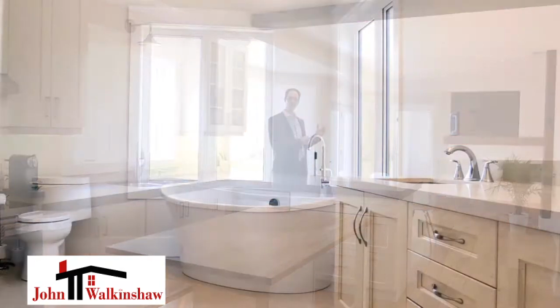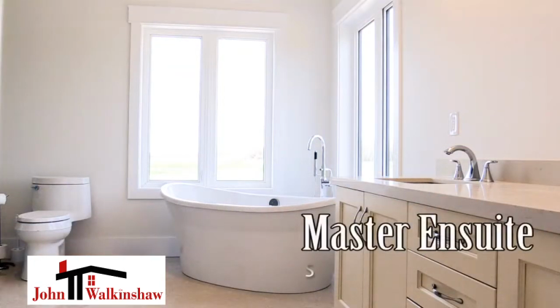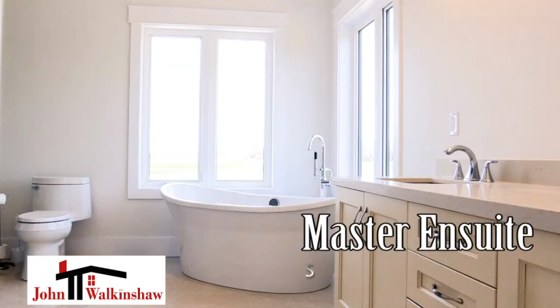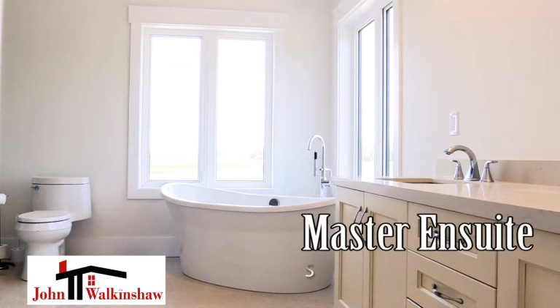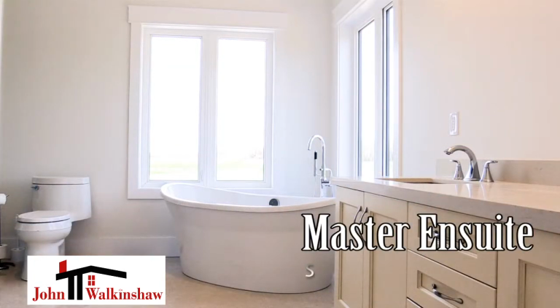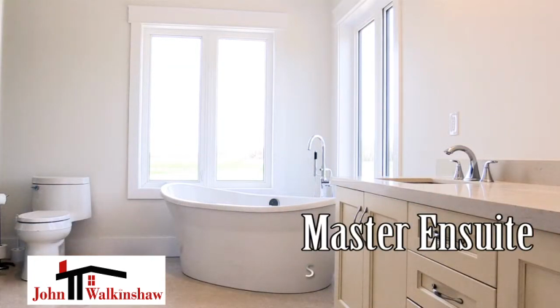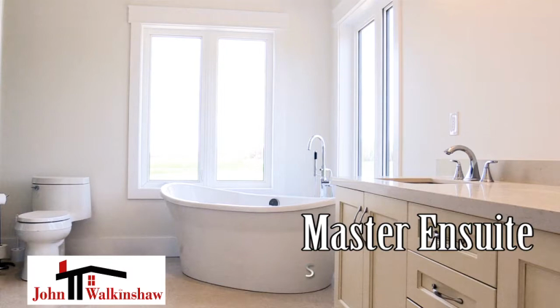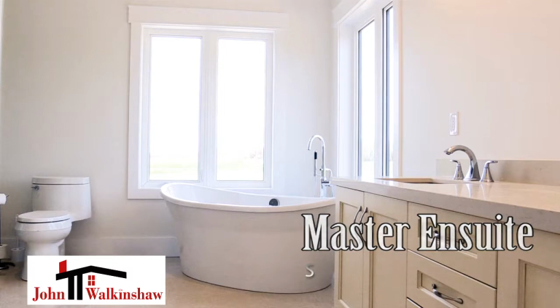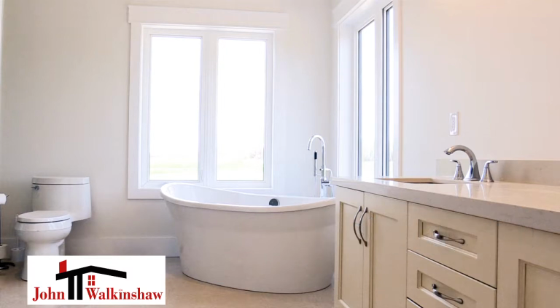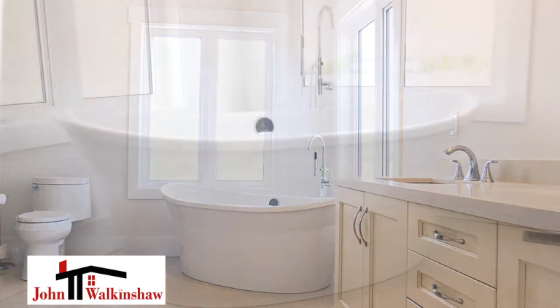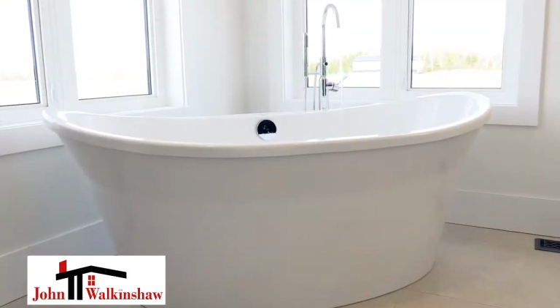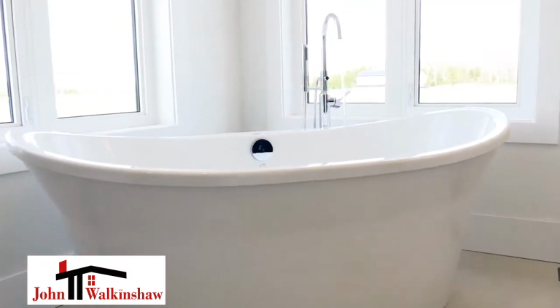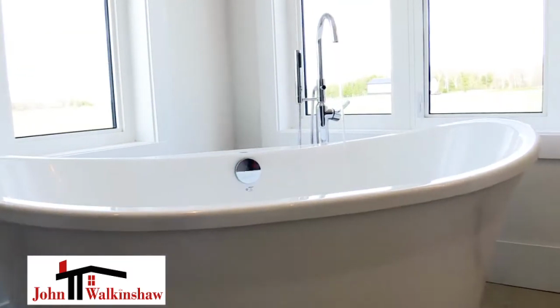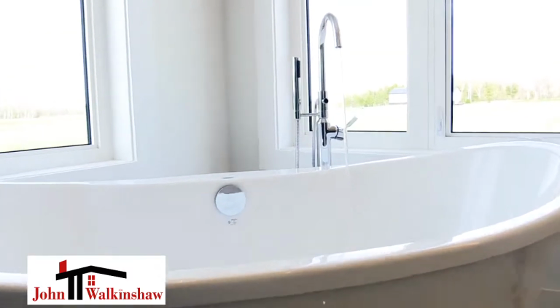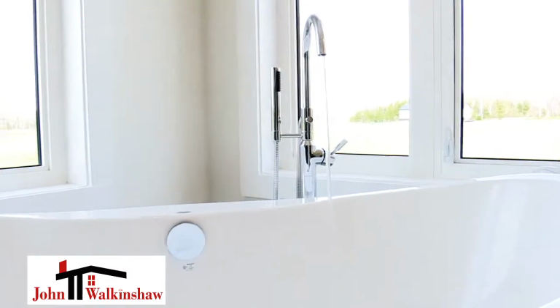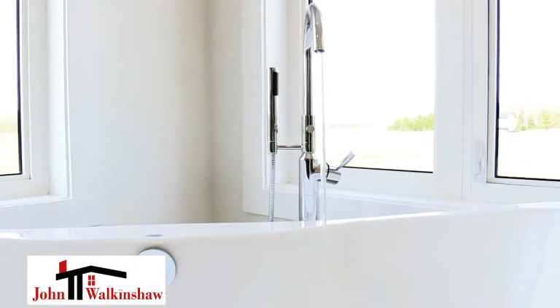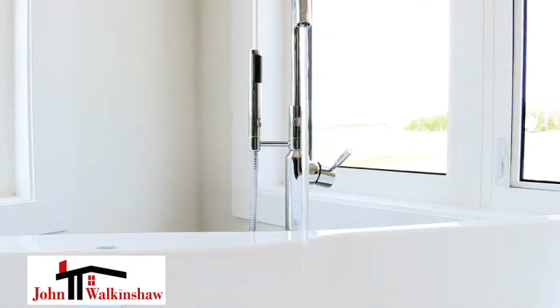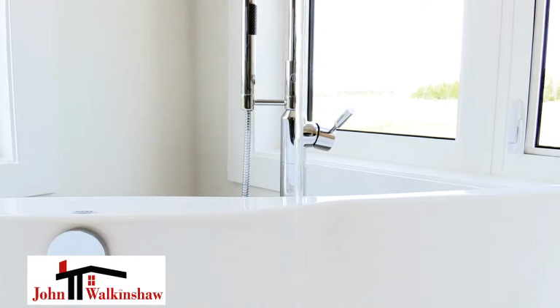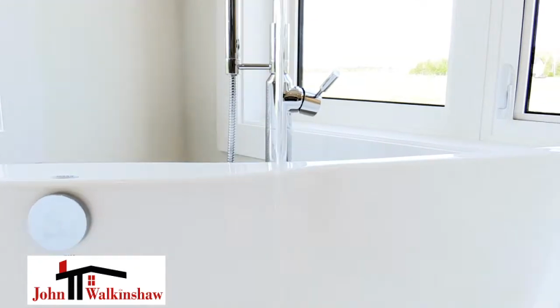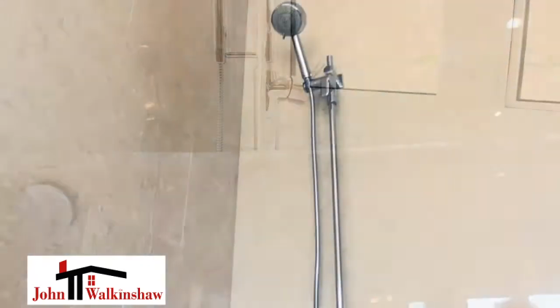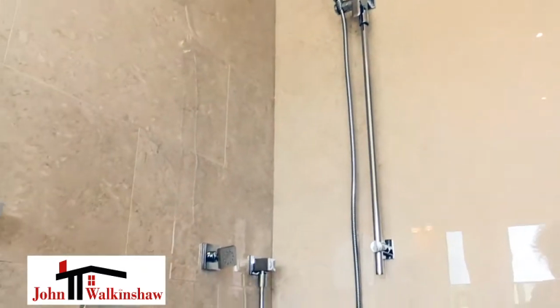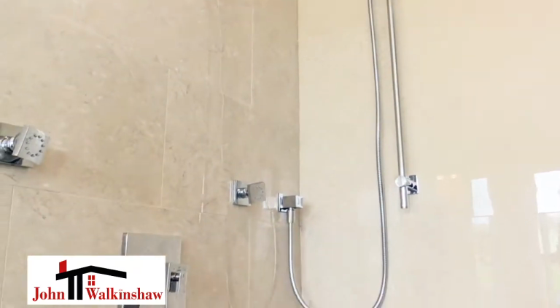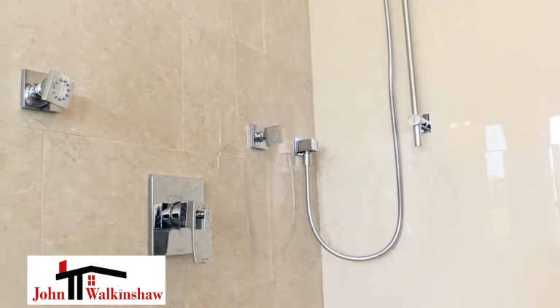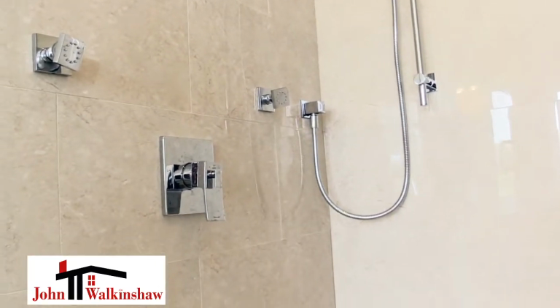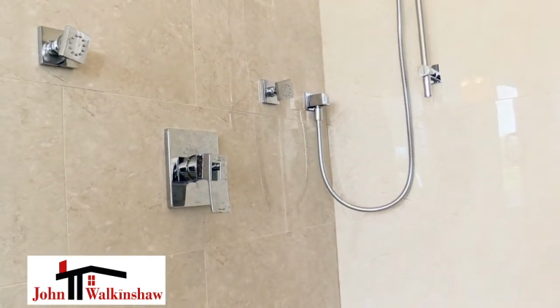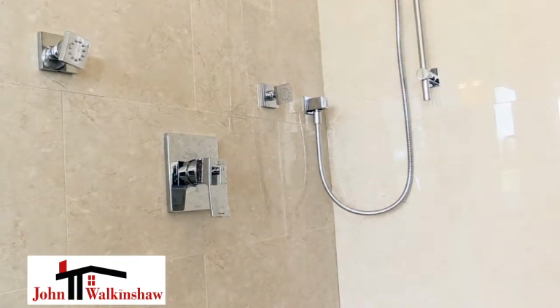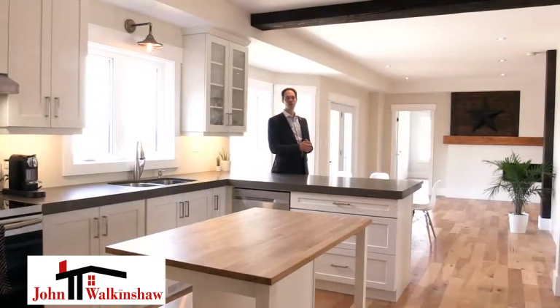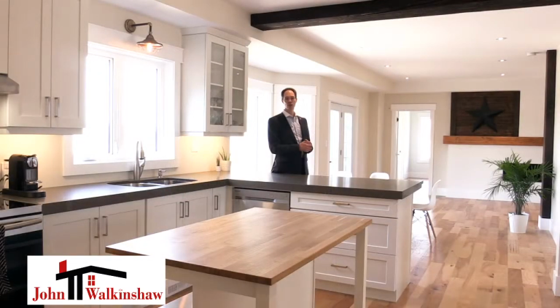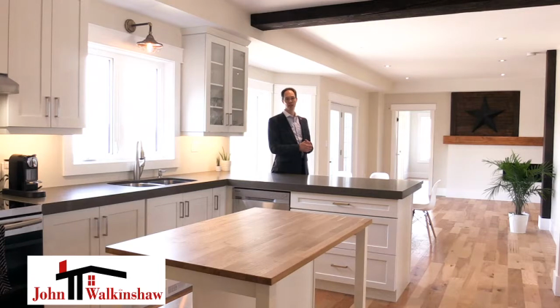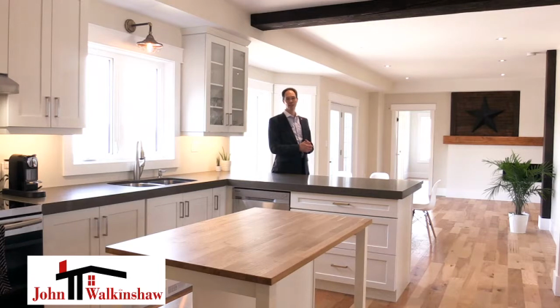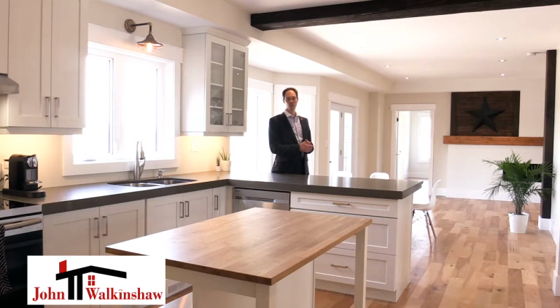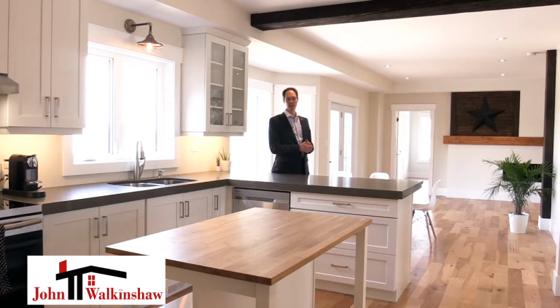The master en-suite has incredible windows with natural light, a fabulous freestanding tub, and an amazing shower with glass doors and four shower heads — because everyone needs that.